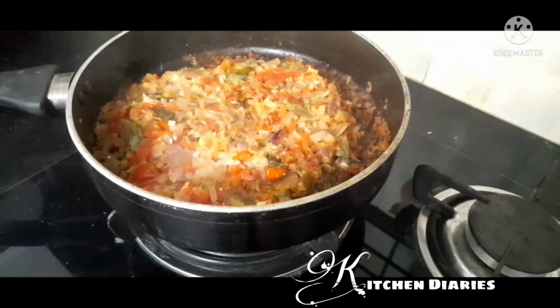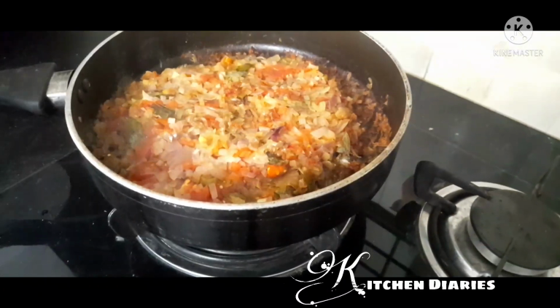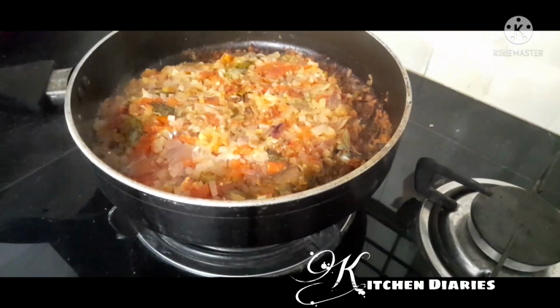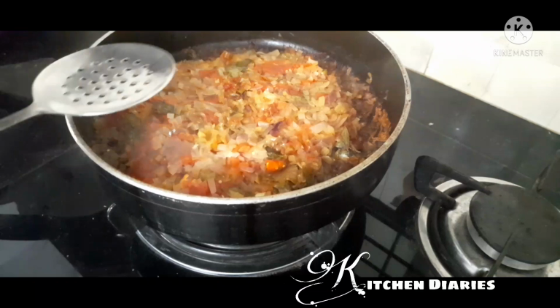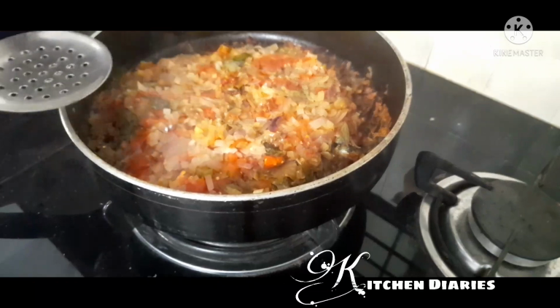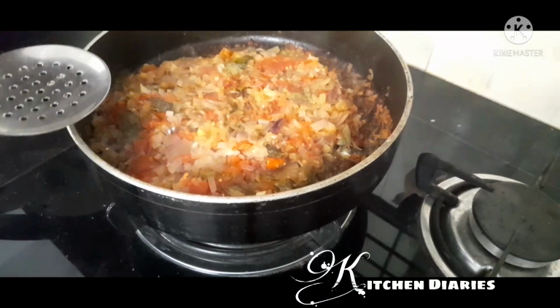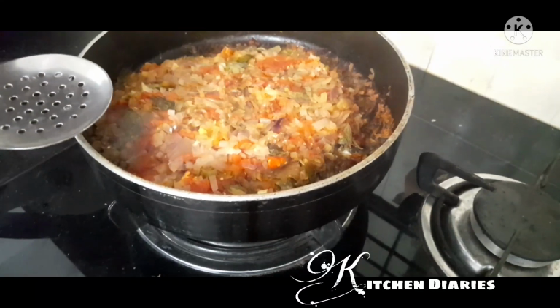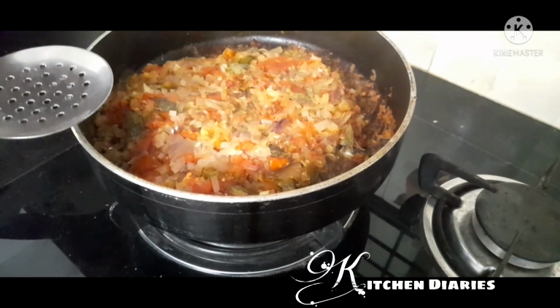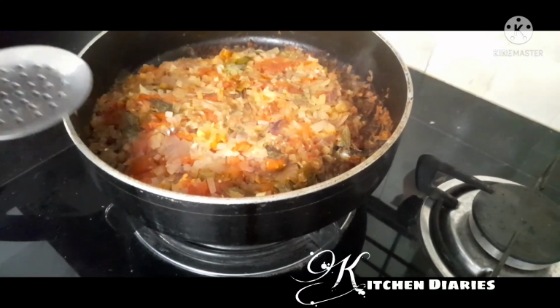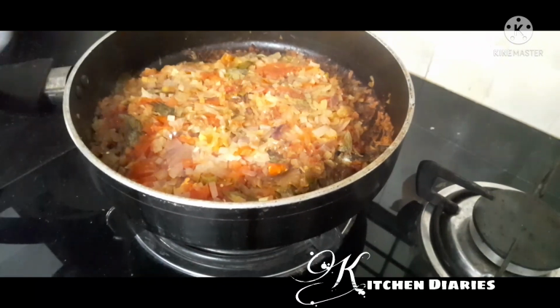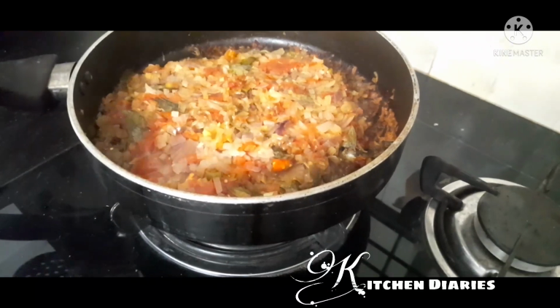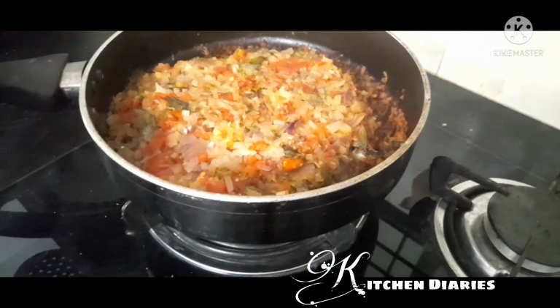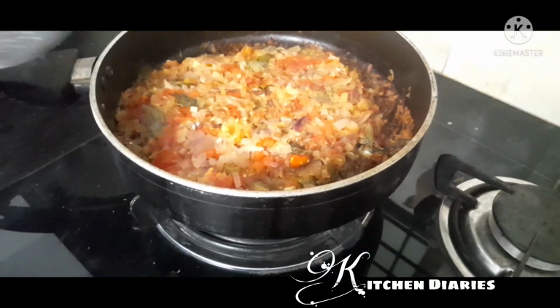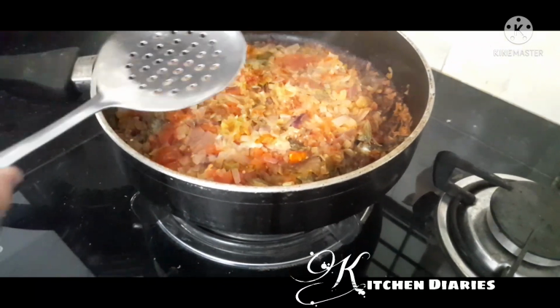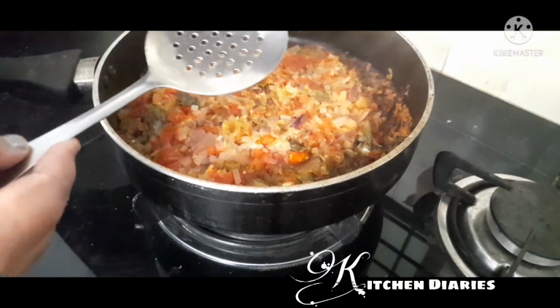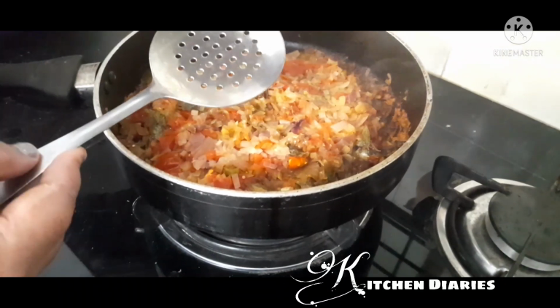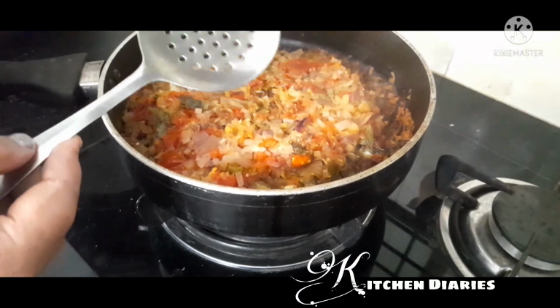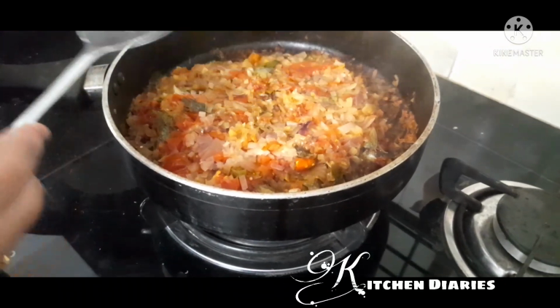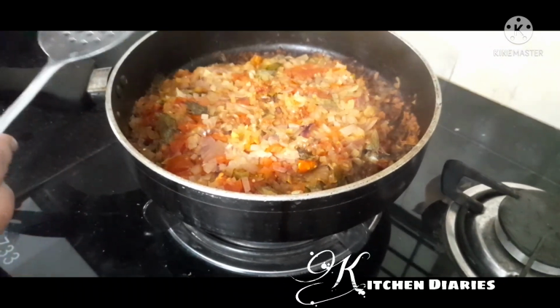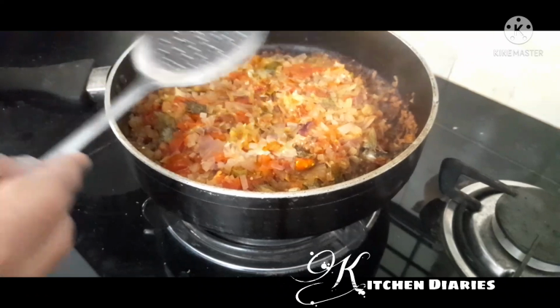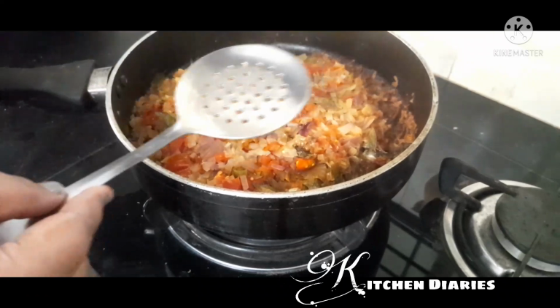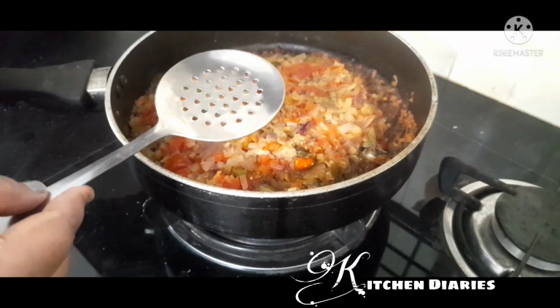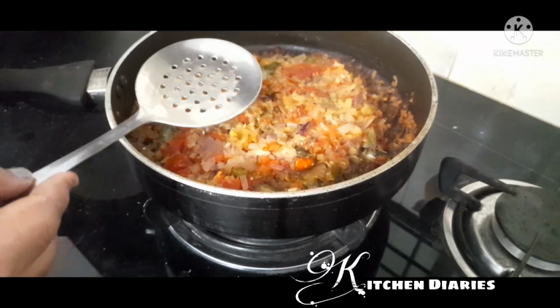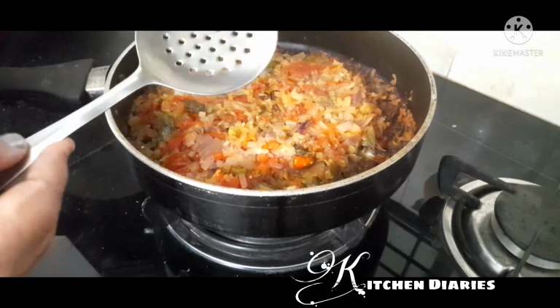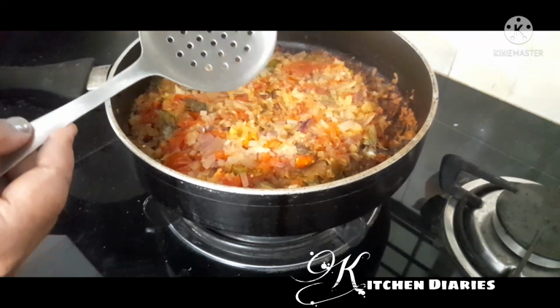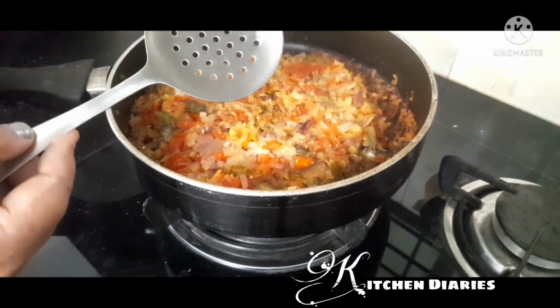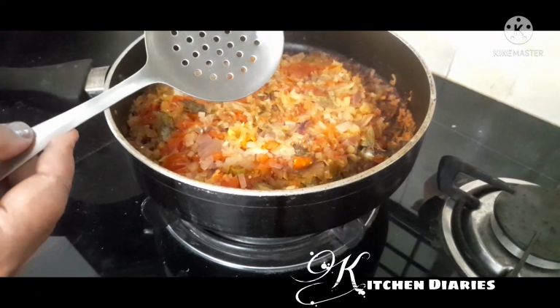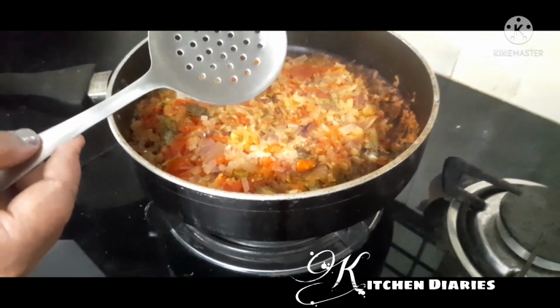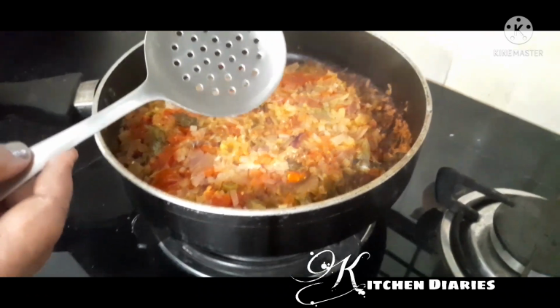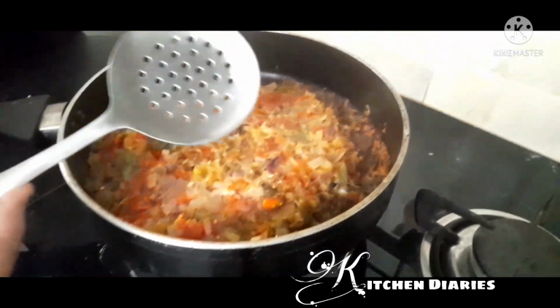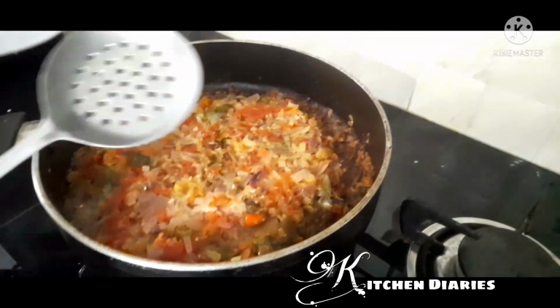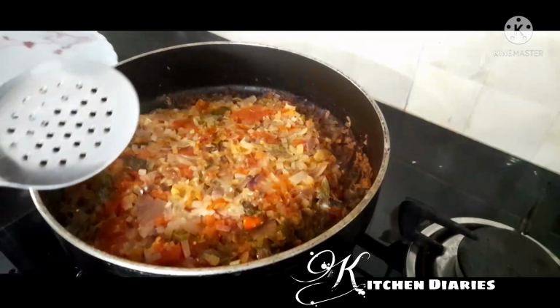I am going to make the answer for the first time. I am going to put the knife on the stick.